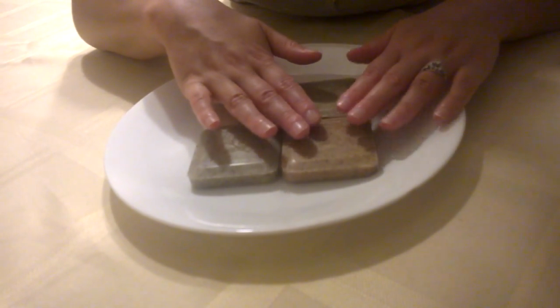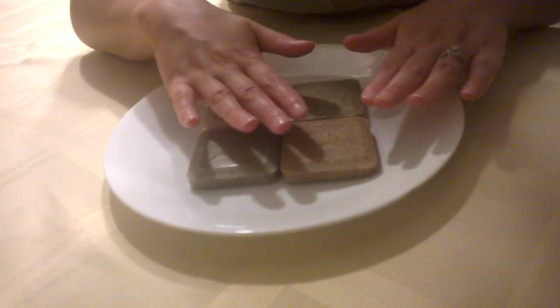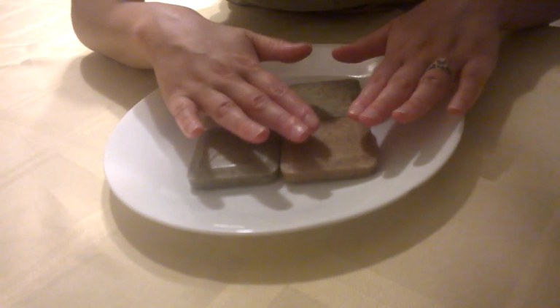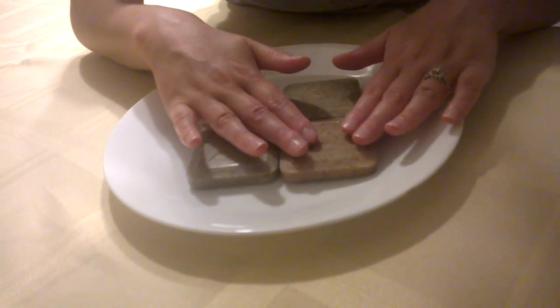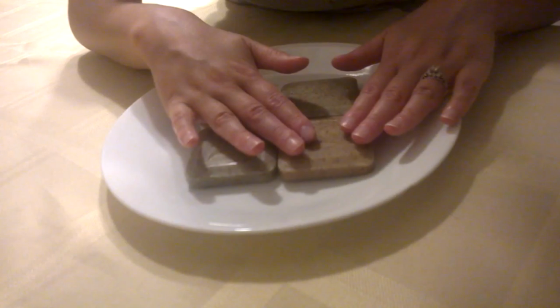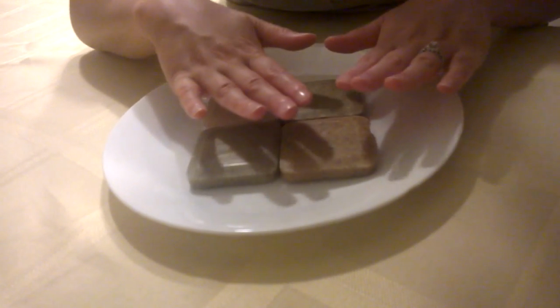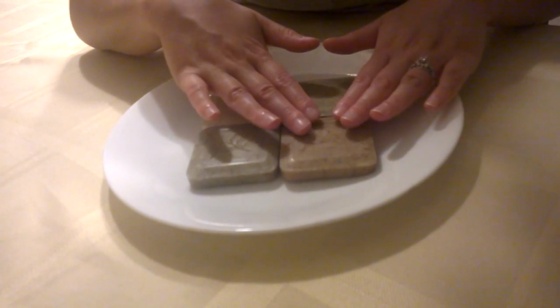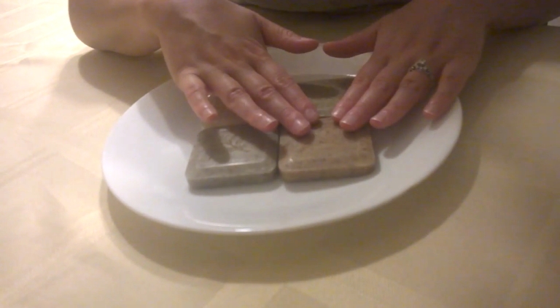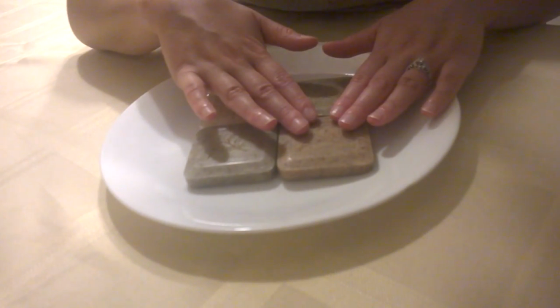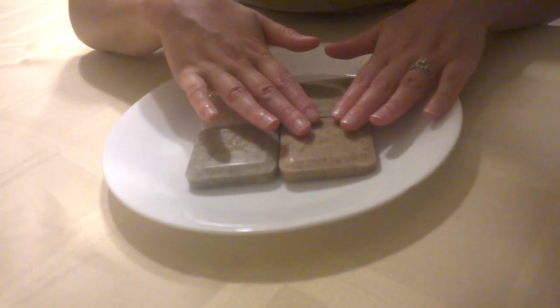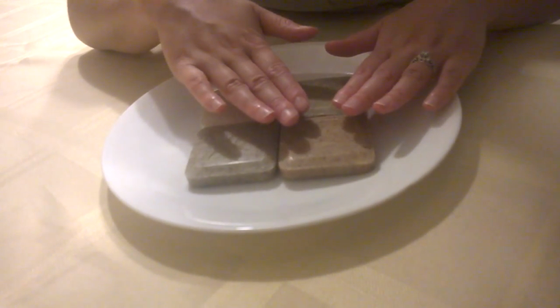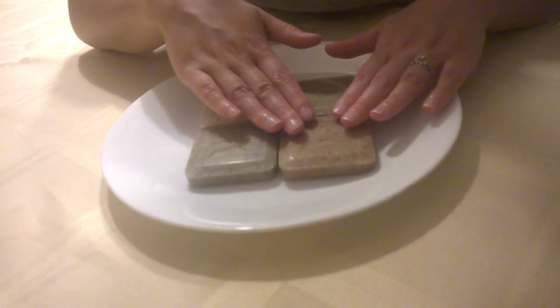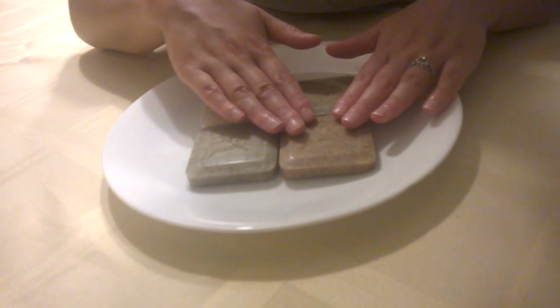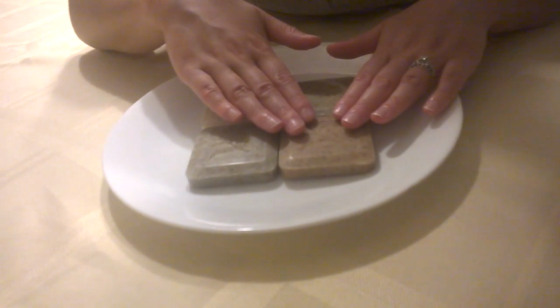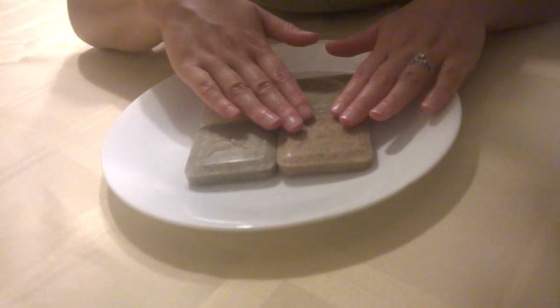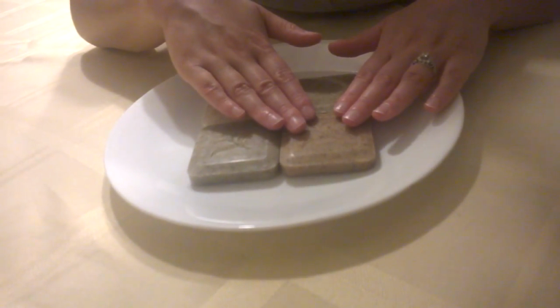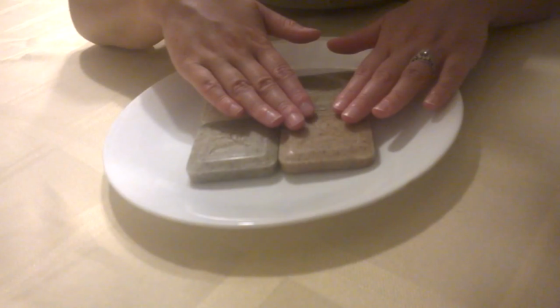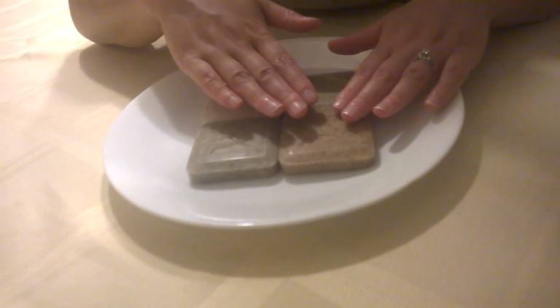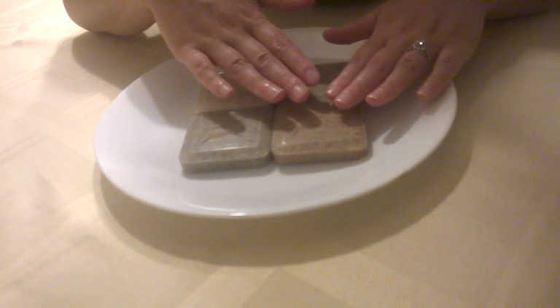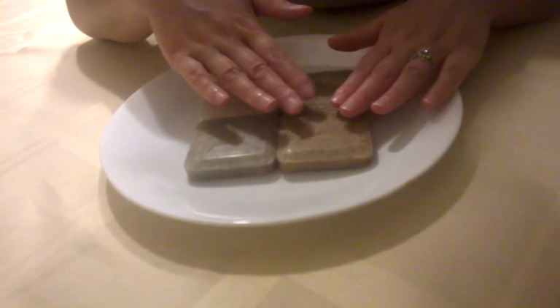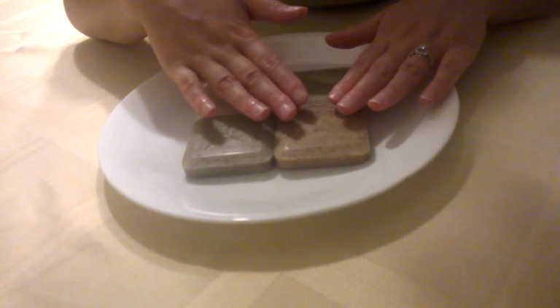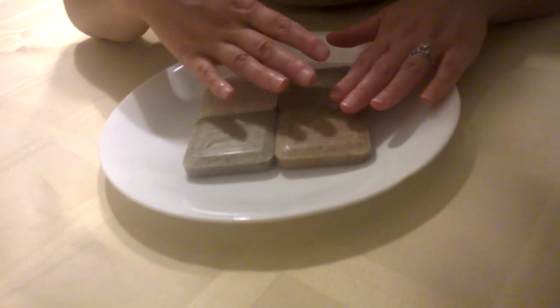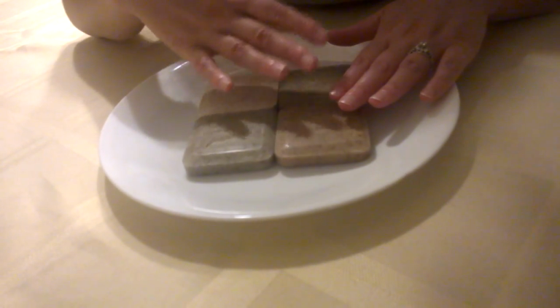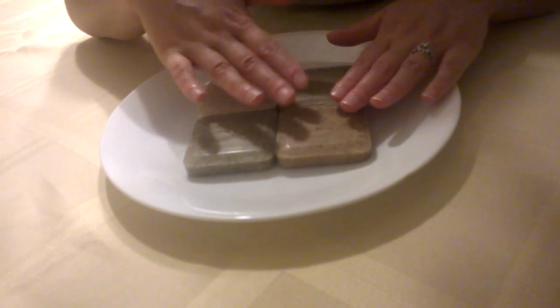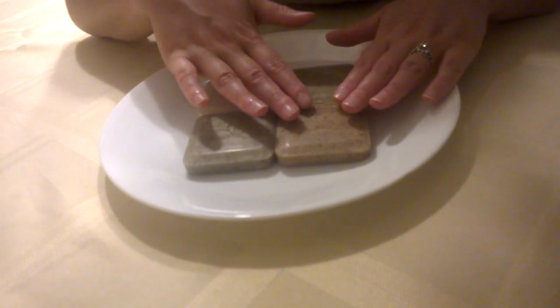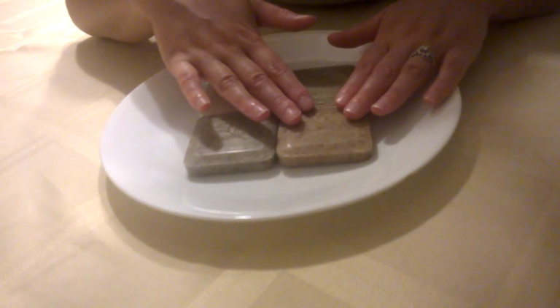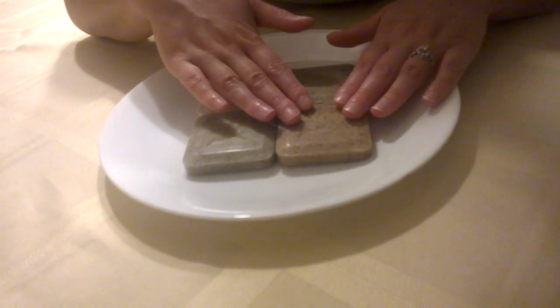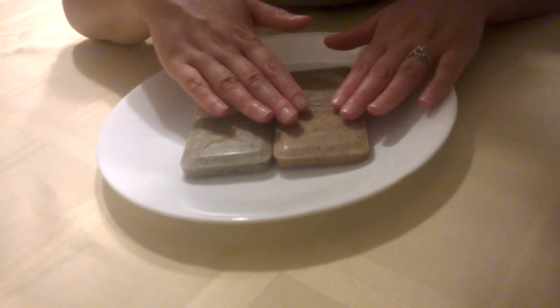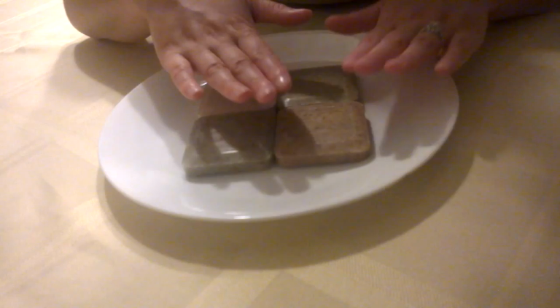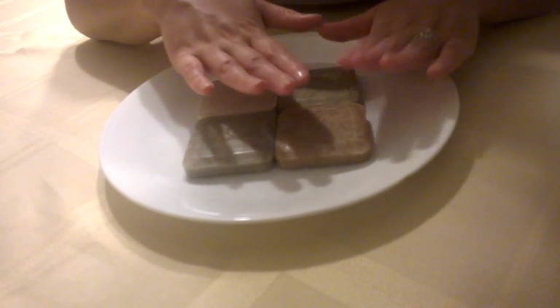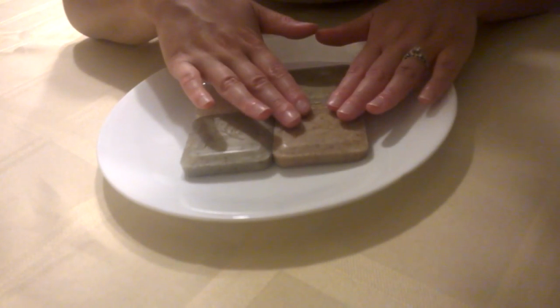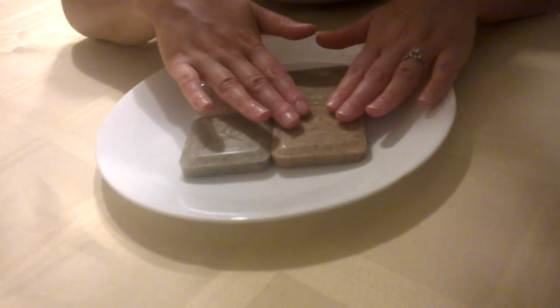So this soap will help fight that acne and also fight dryness. If it's someone who is working on clearing their acne and also has dry skin, this is really going to help them.